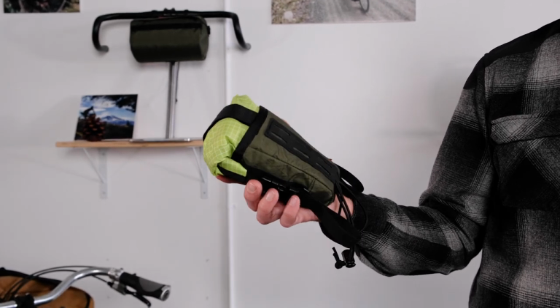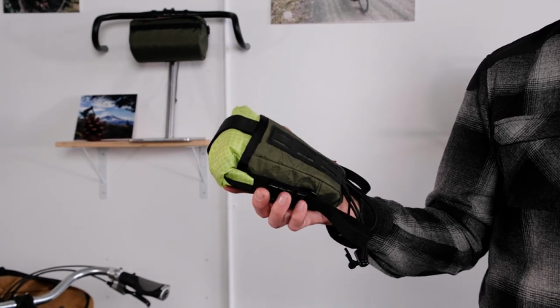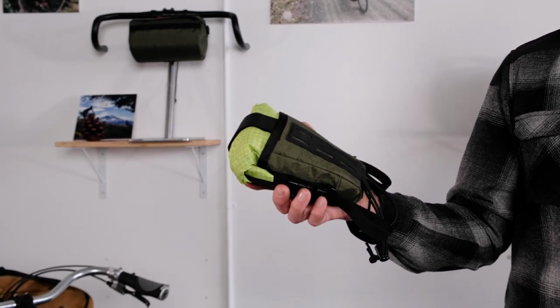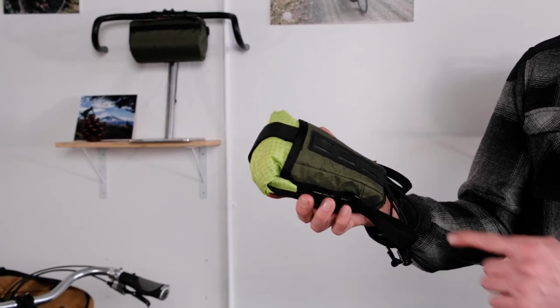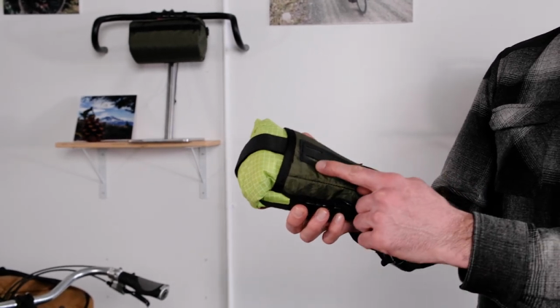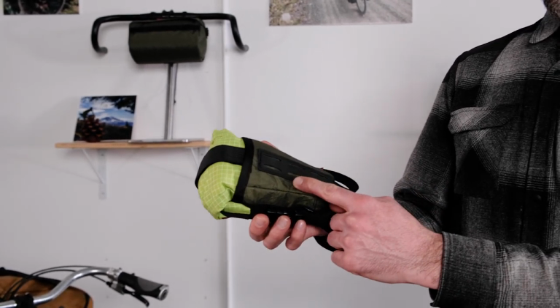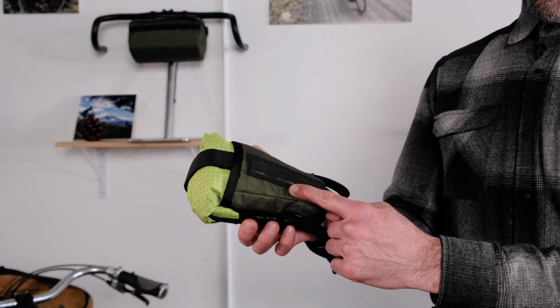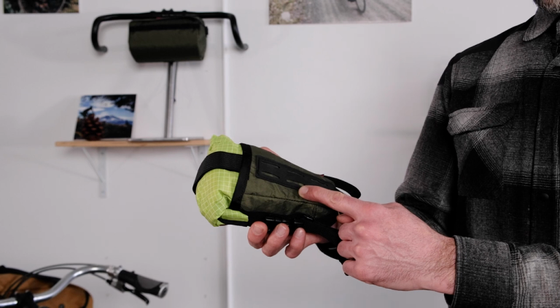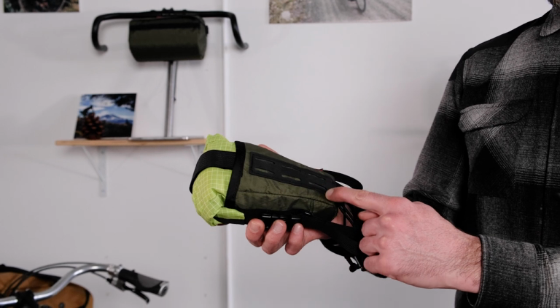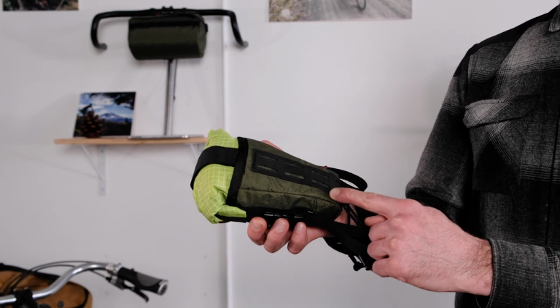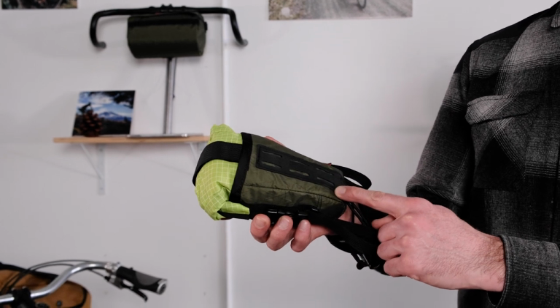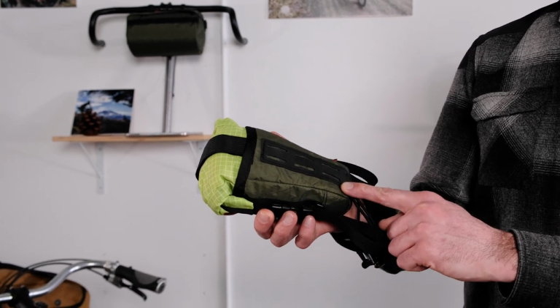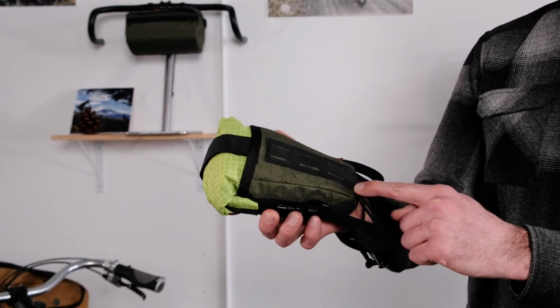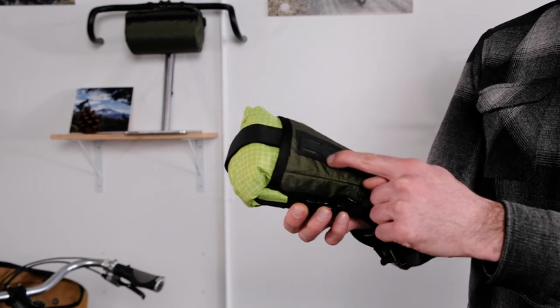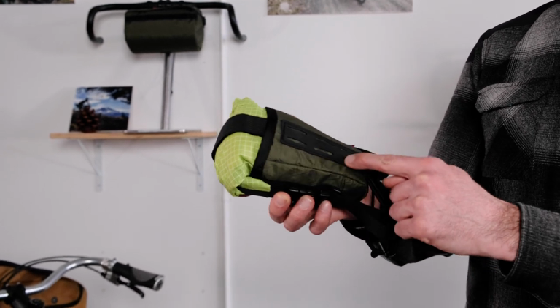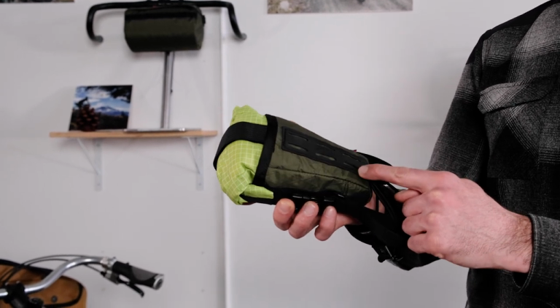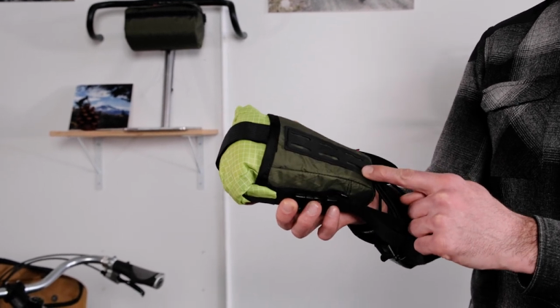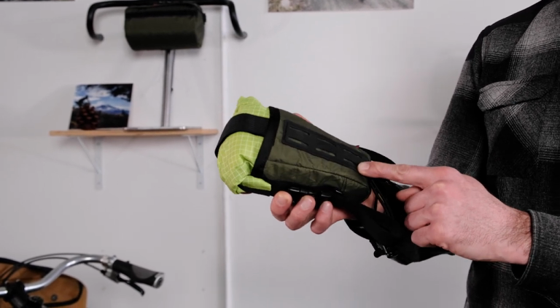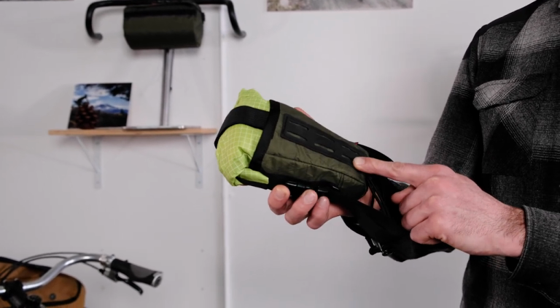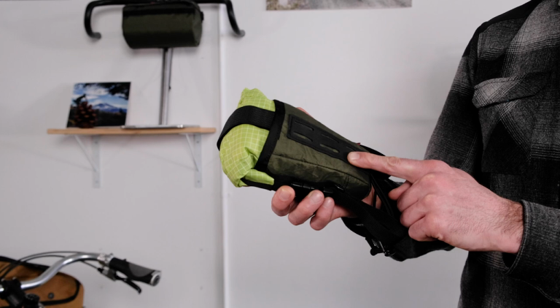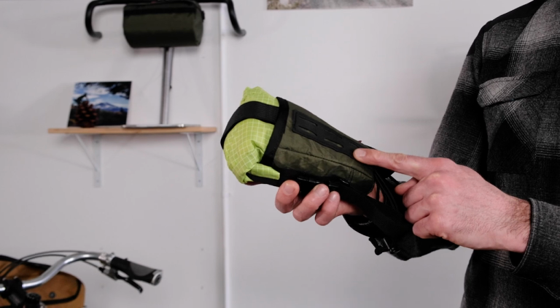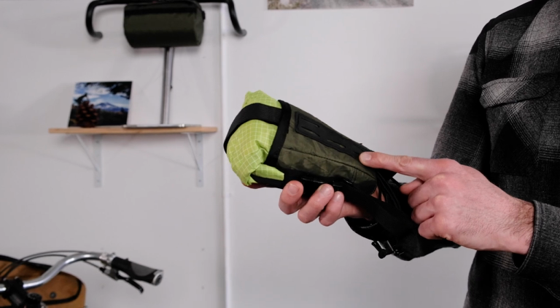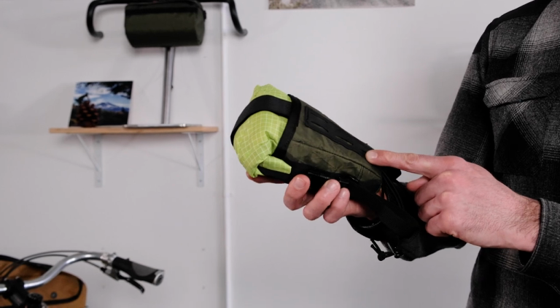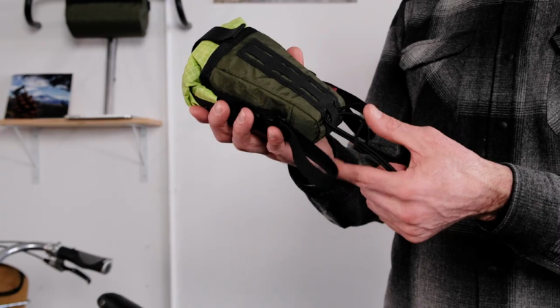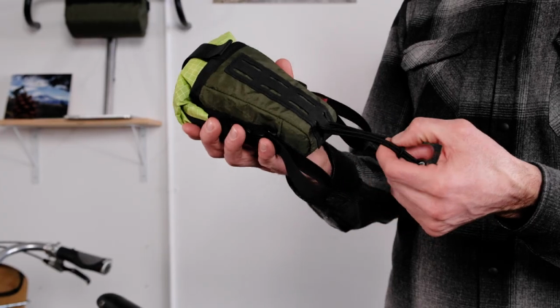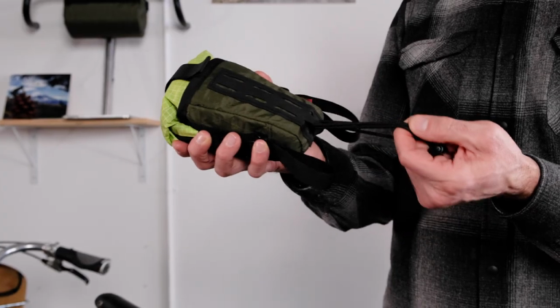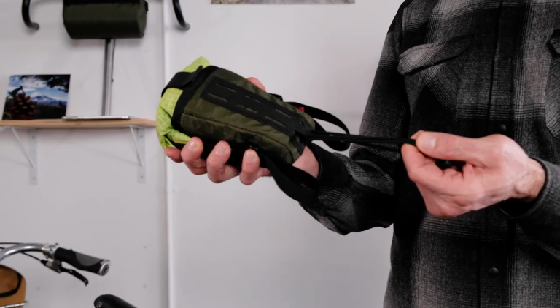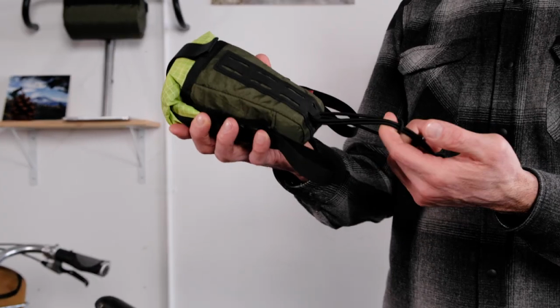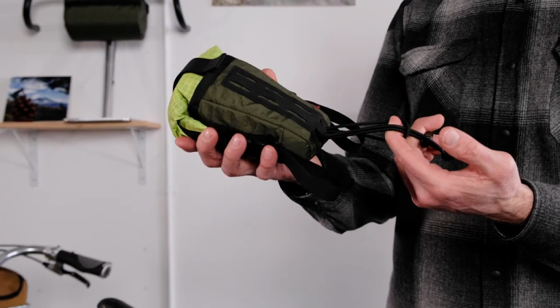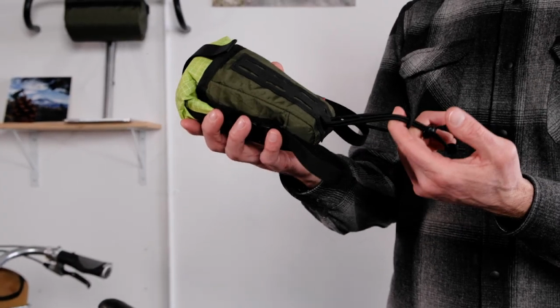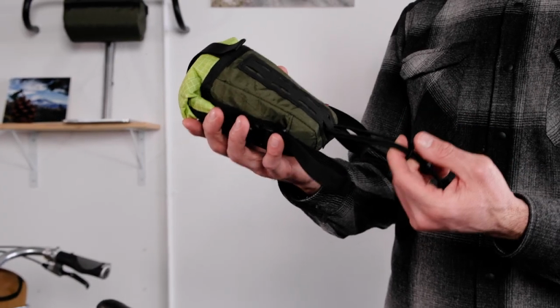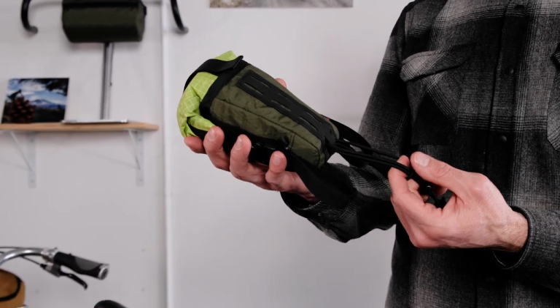Some of the features of the Everyday Caddy are the cover light daisy chain. This is where you can adjust the strap that goes around your seat rails, as well as this shock cord that goes around your seat post.